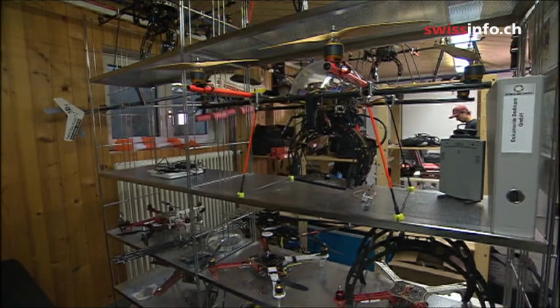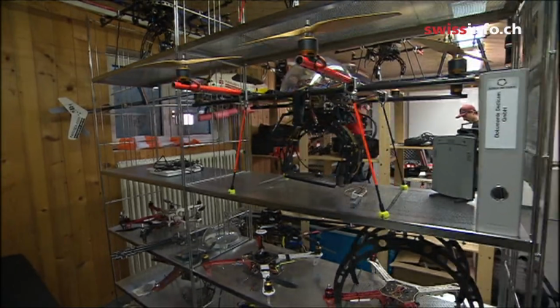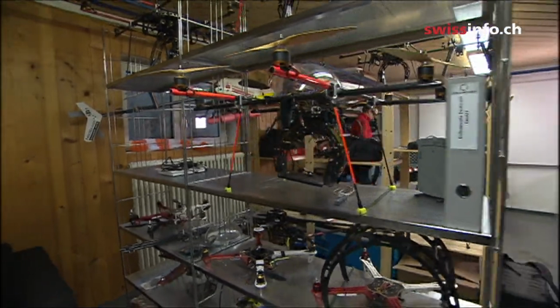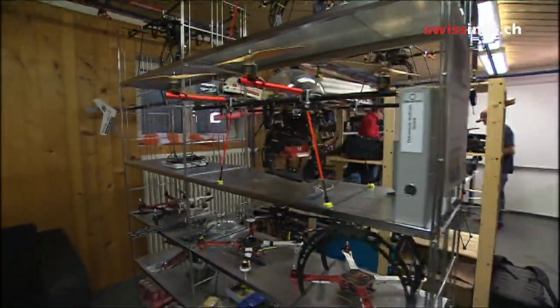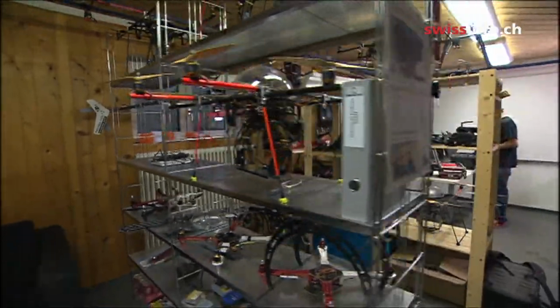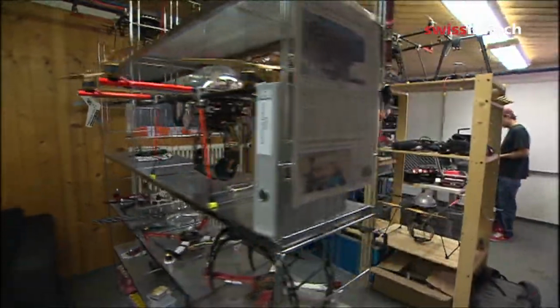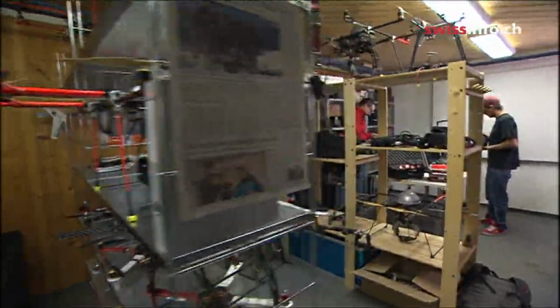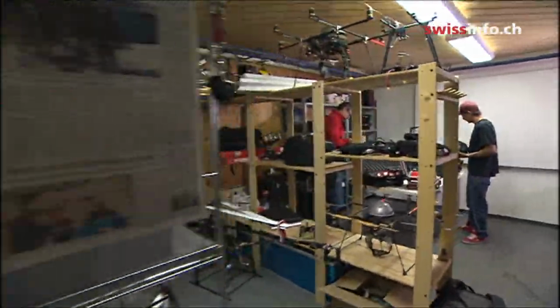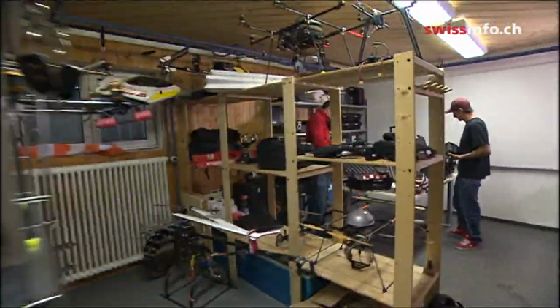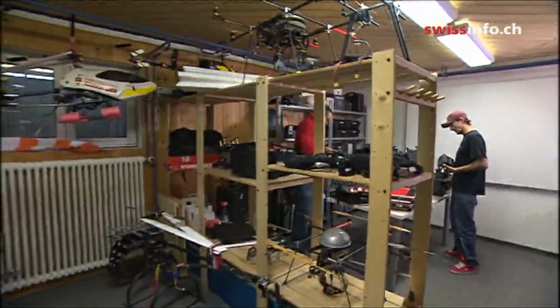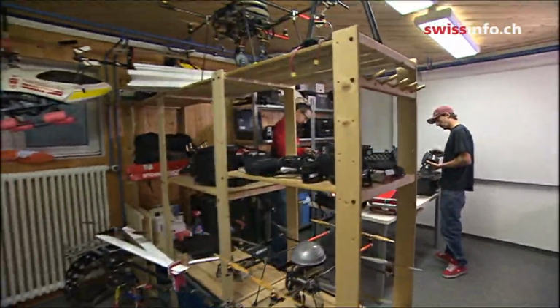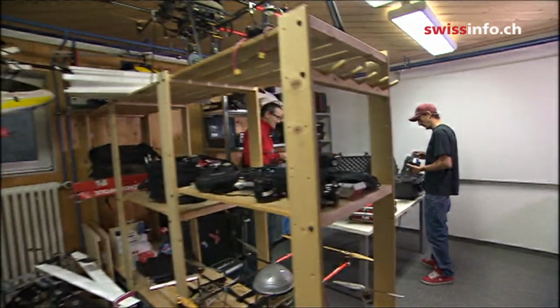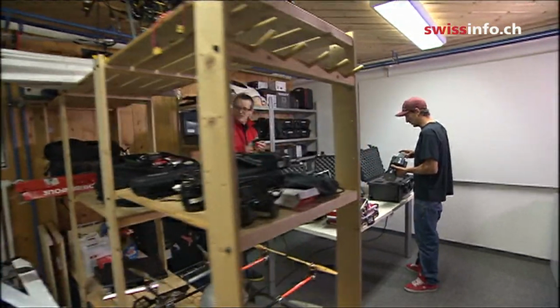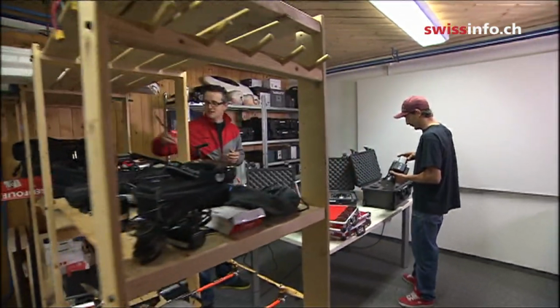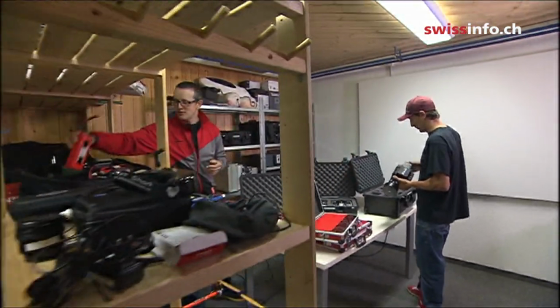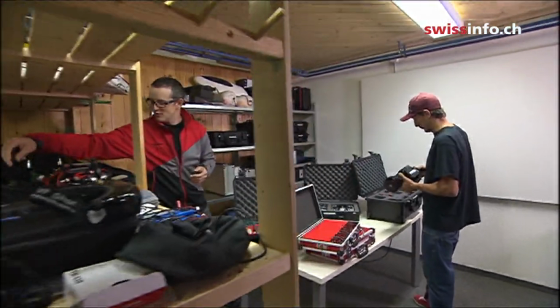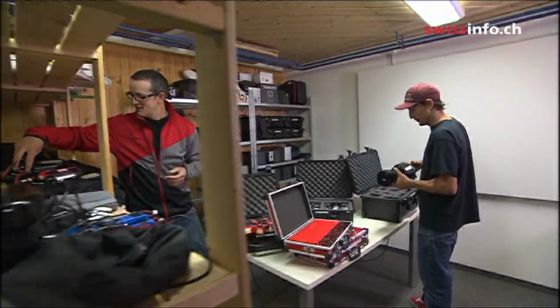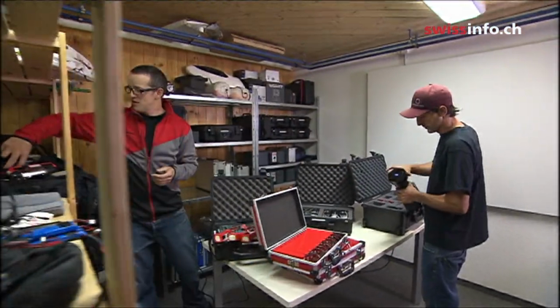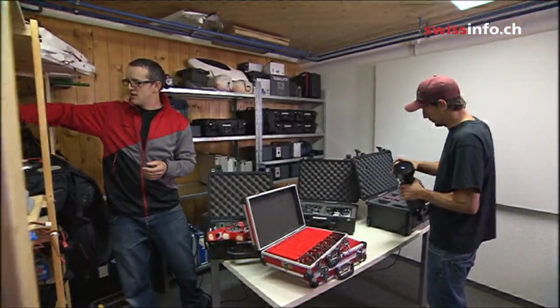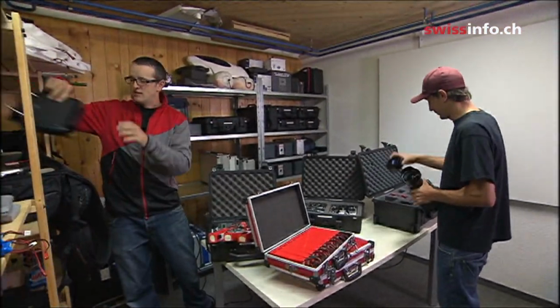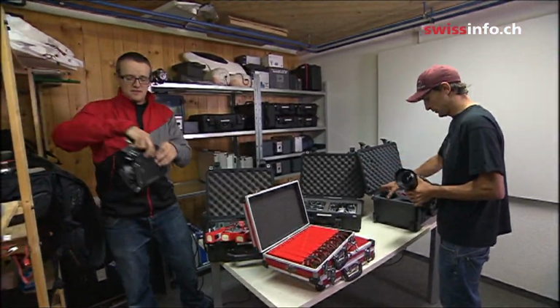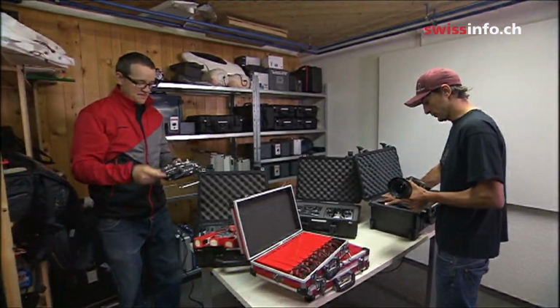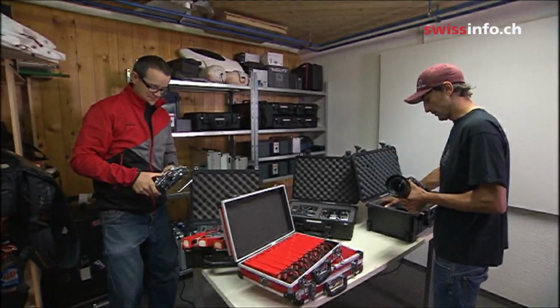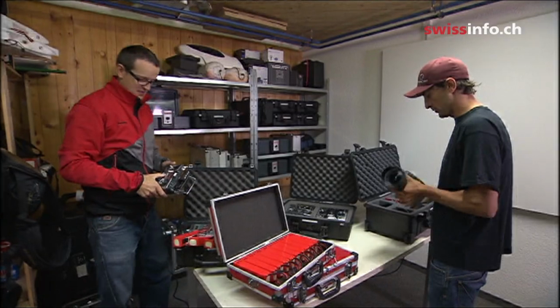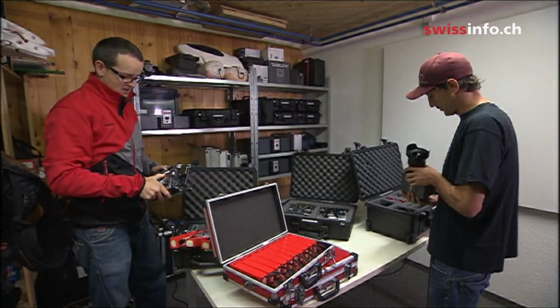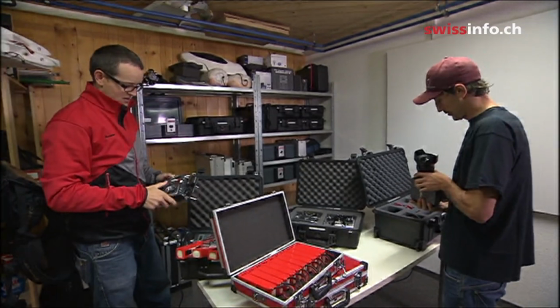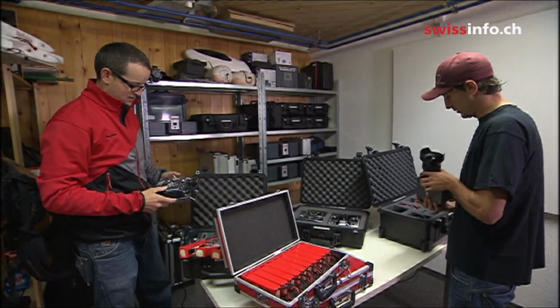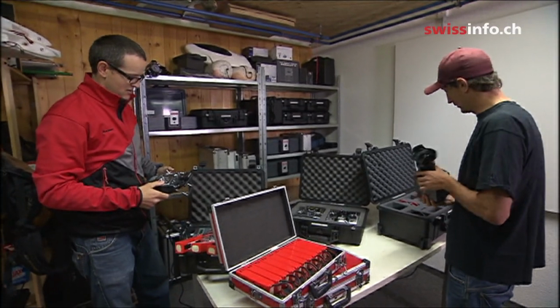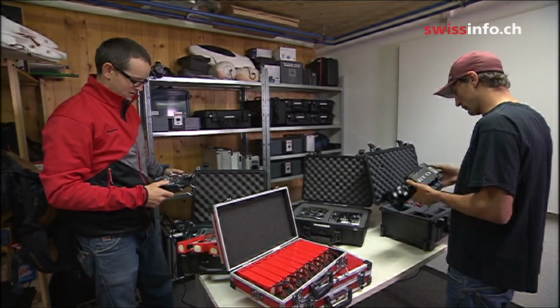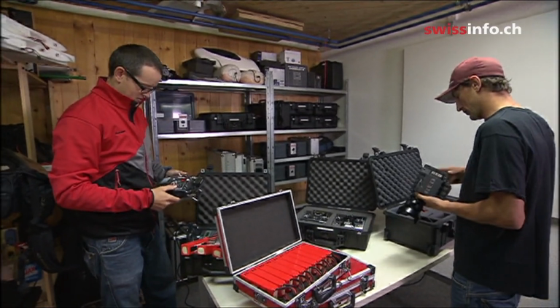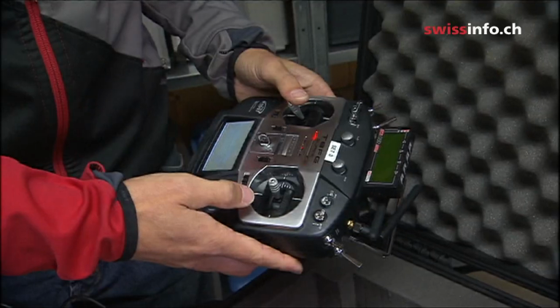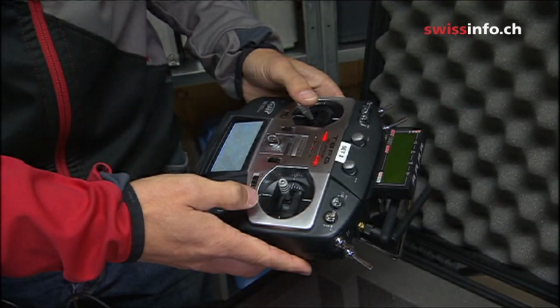The drone was developed by two people from Bern who had already provided some spectacular shots for the latest Lauberhorn international ski races in Wengen. For the Pakistan expedition, they had to develop an extra light version of their drone.